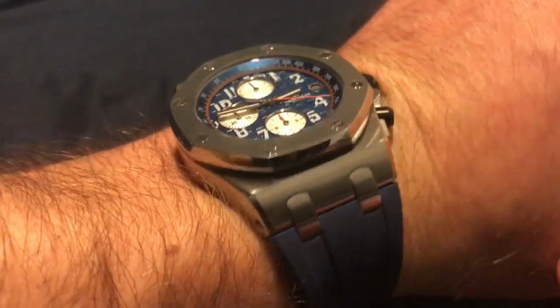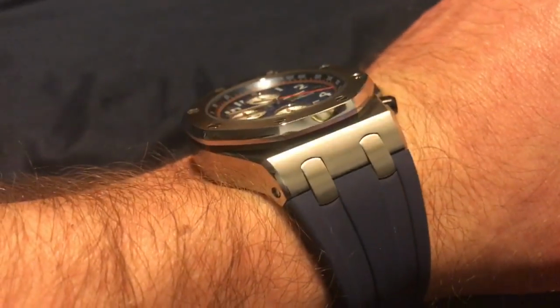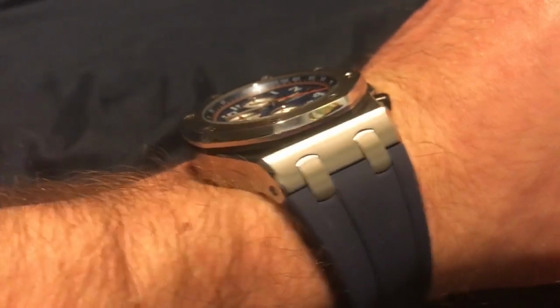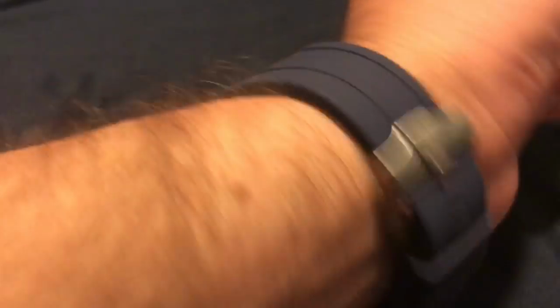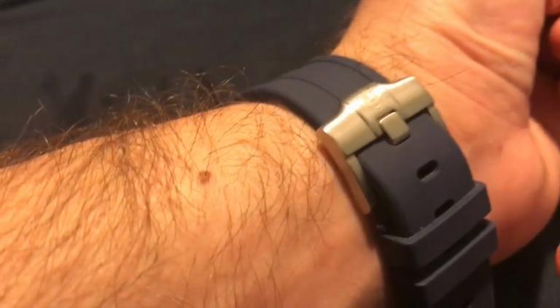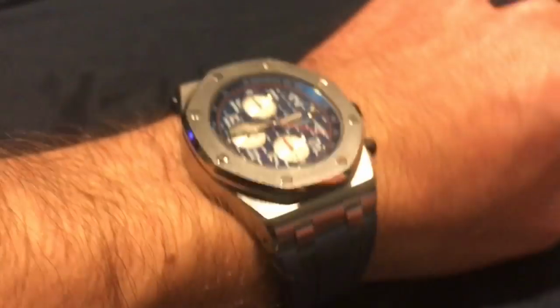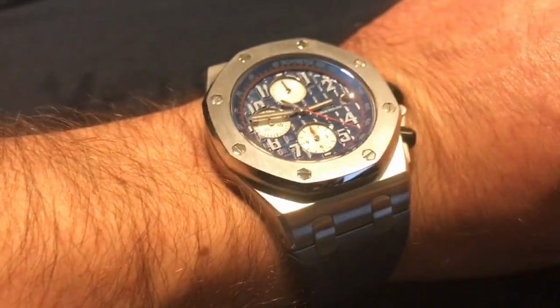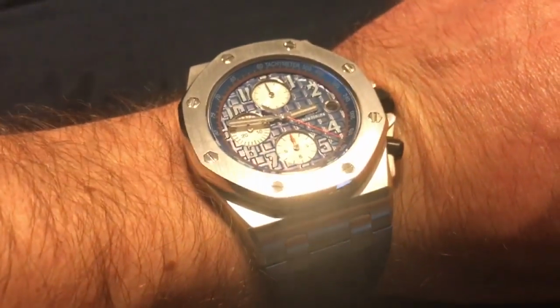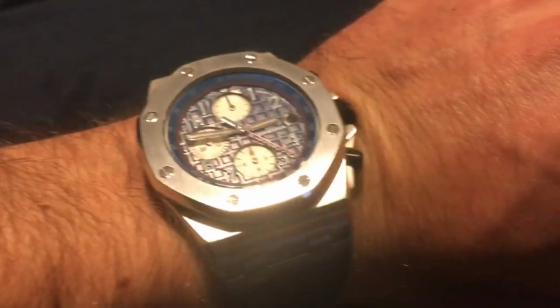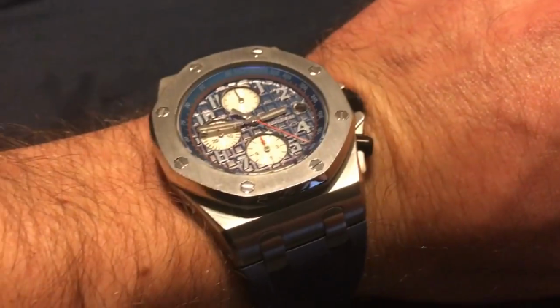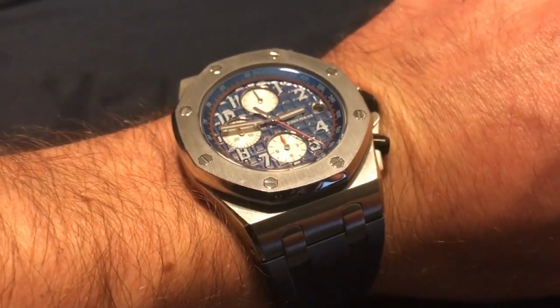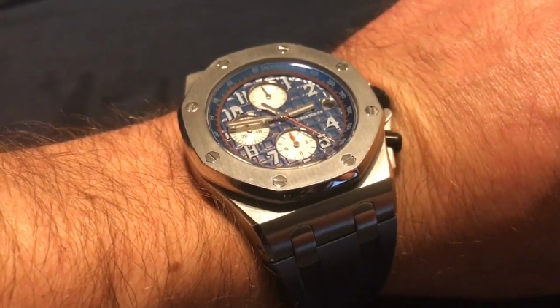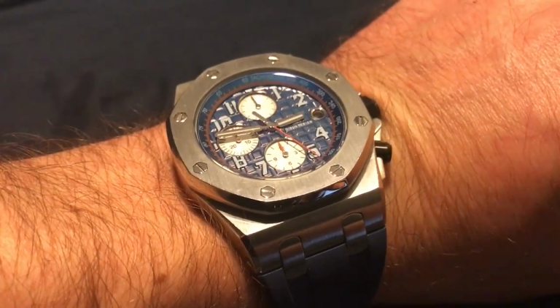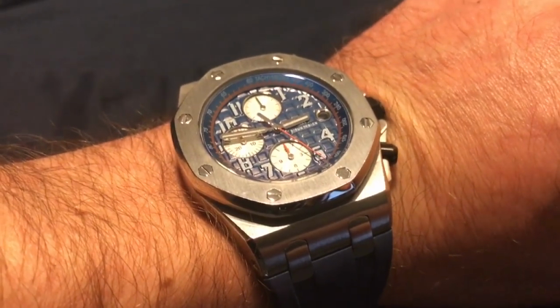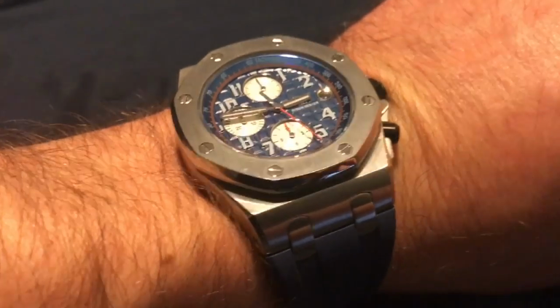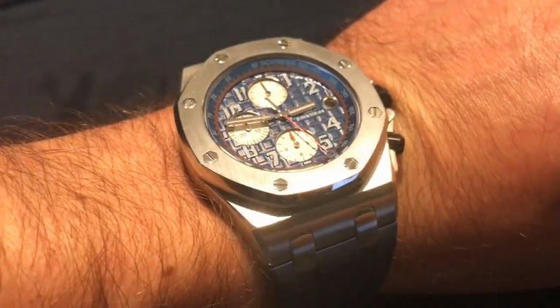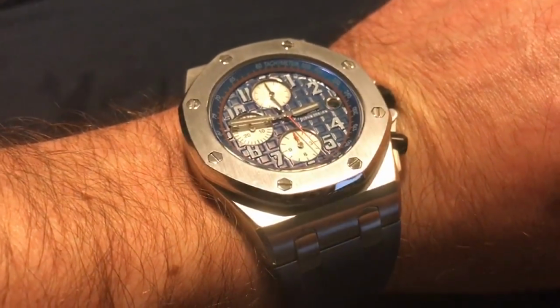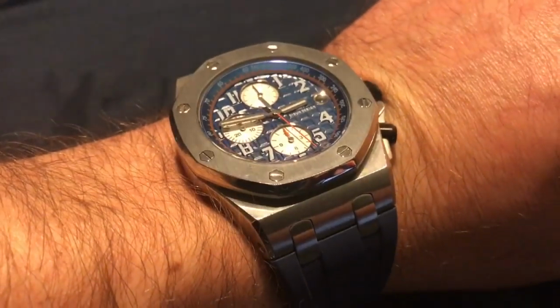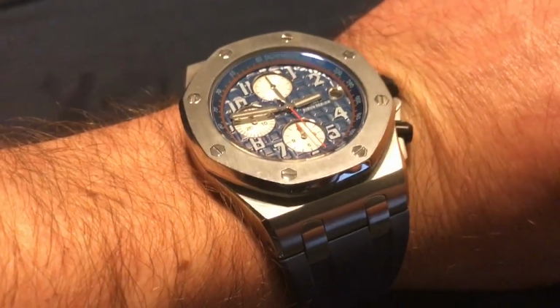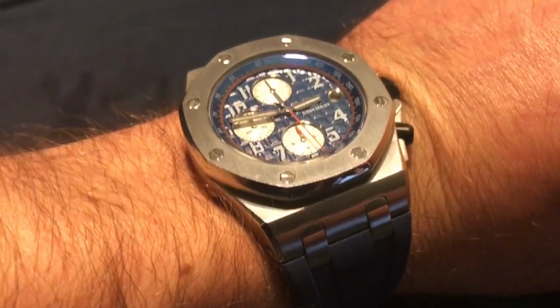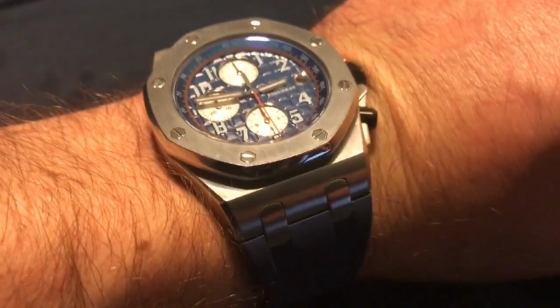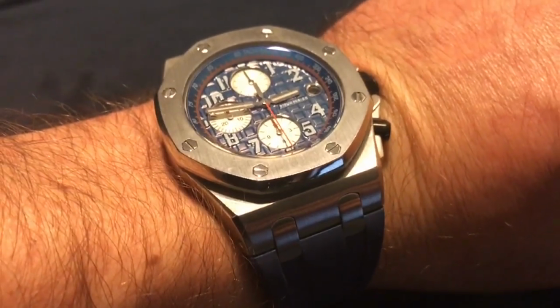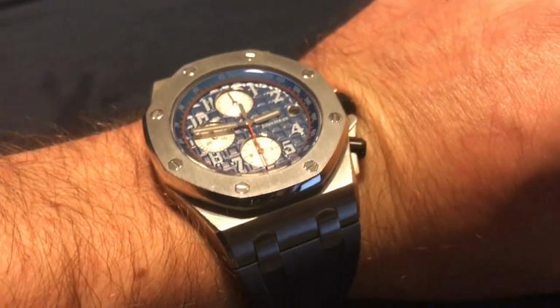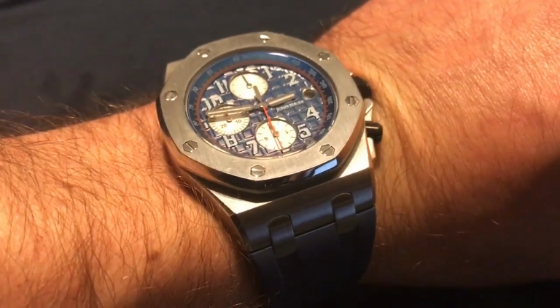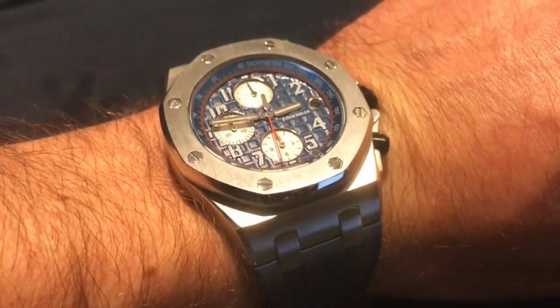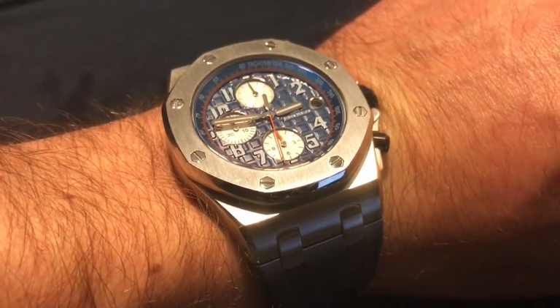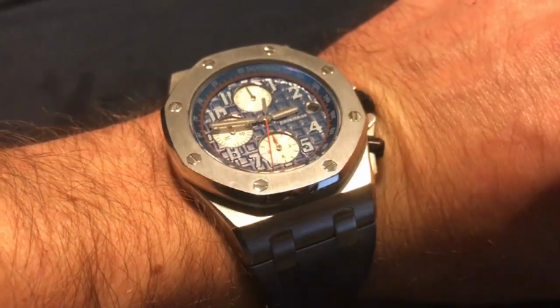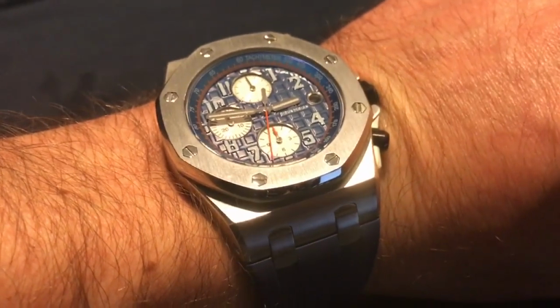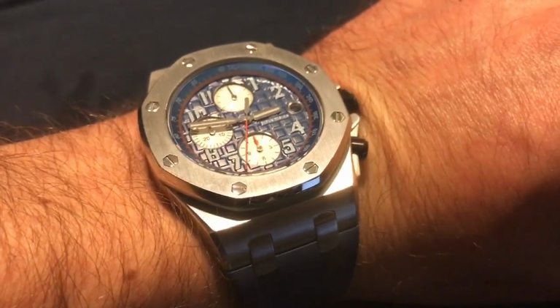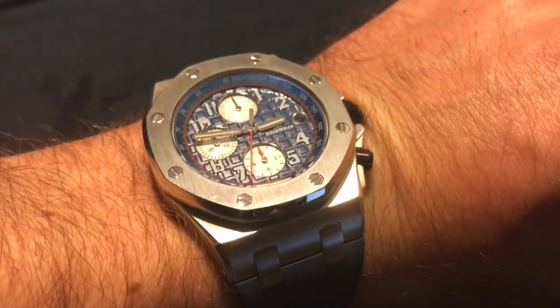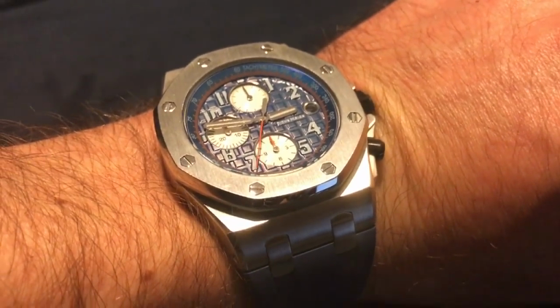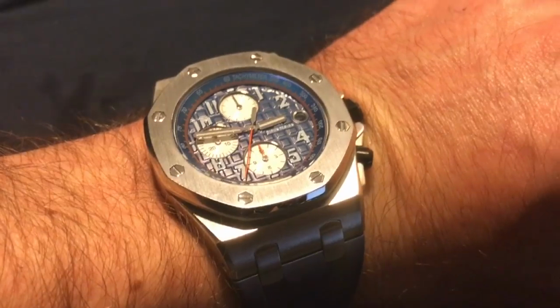Here it is — the D-Done homage to the Audemars Piguet Royal Oak Offshore. An interesting watch. Thanks for watching — leave me a comment if you want to share something about this watch, and definitely subscribe to the channel. Take it easy, bye!